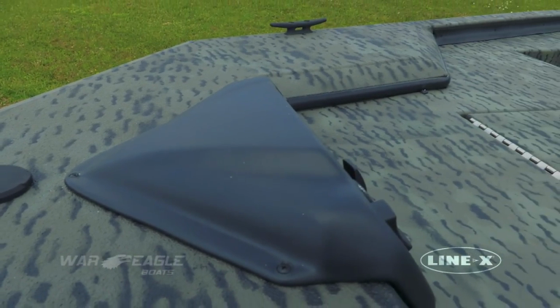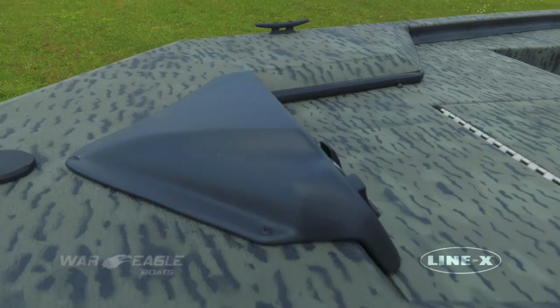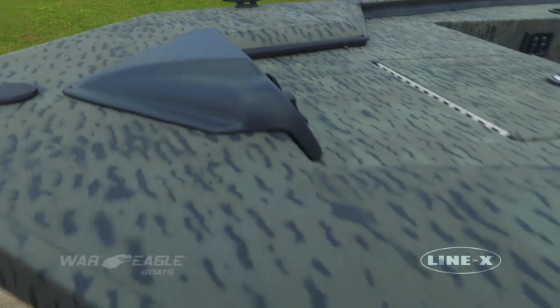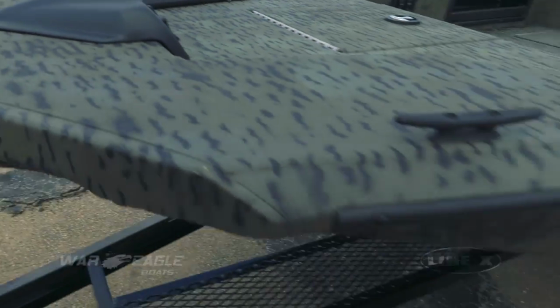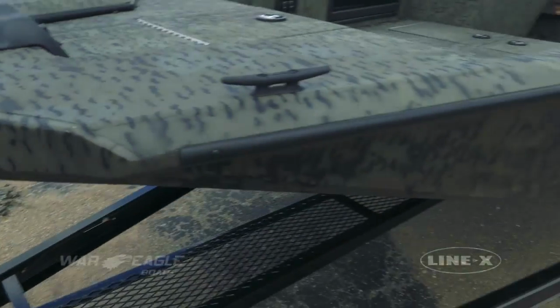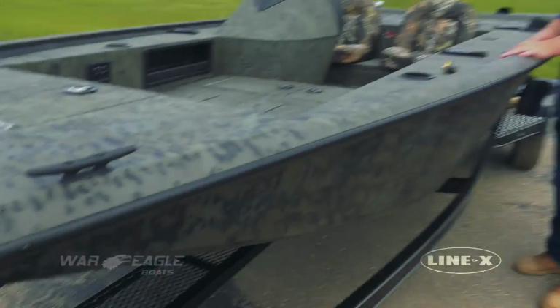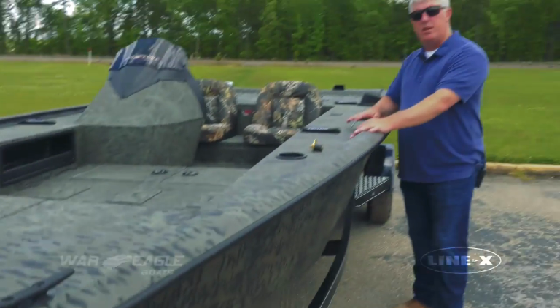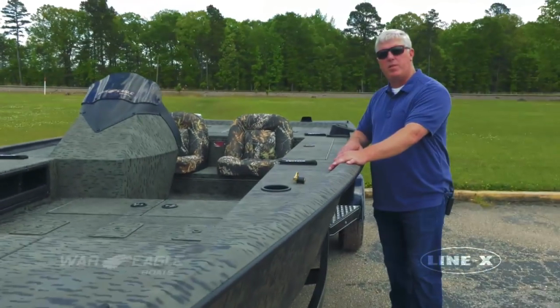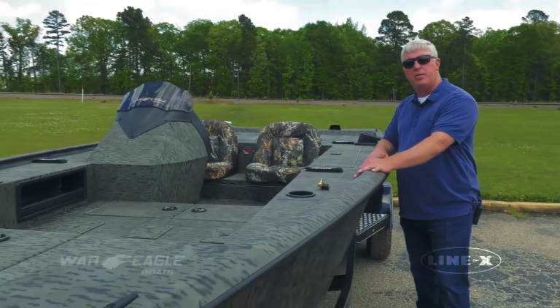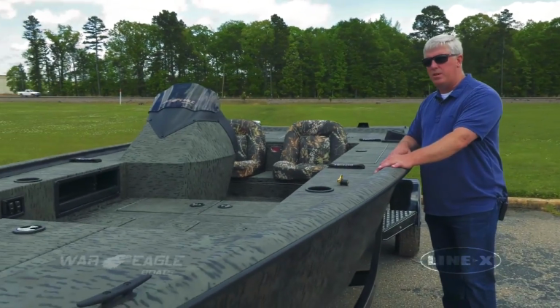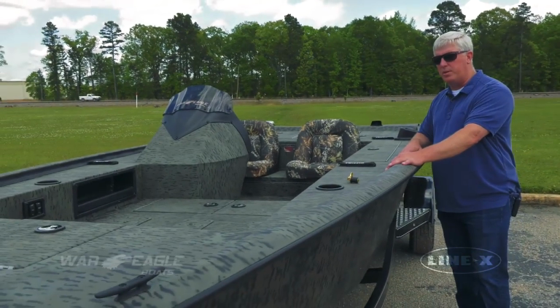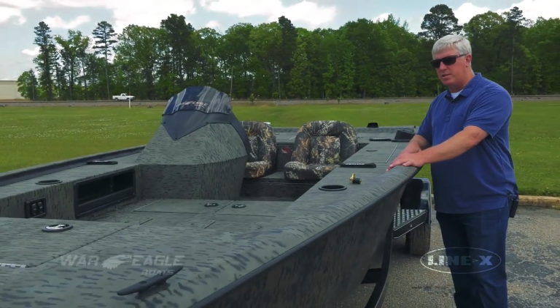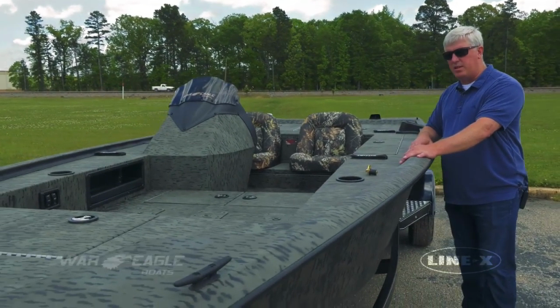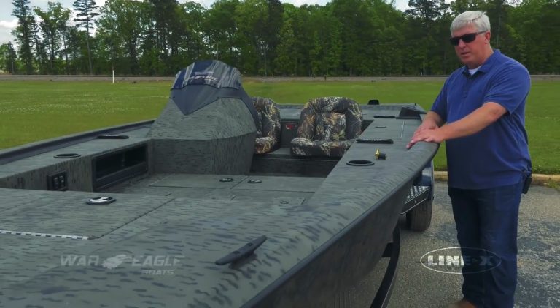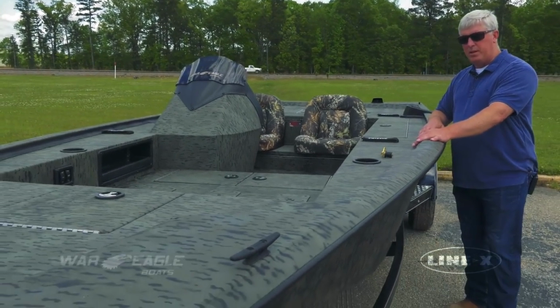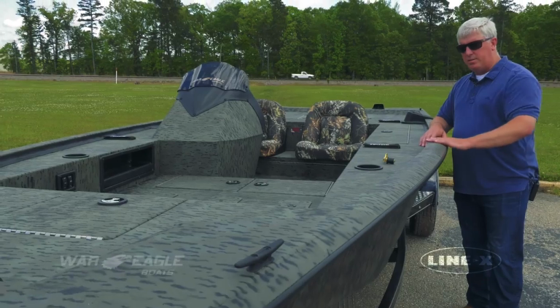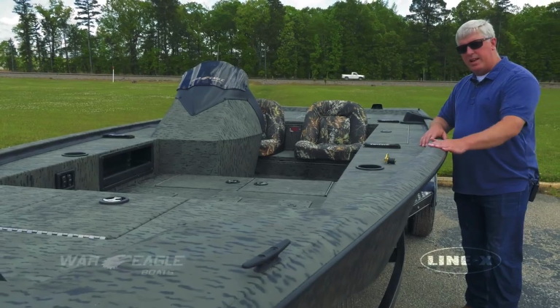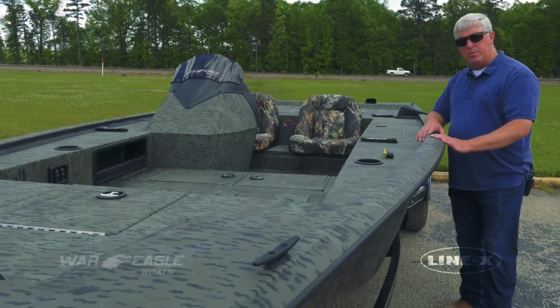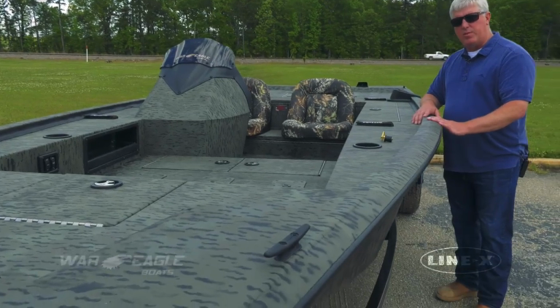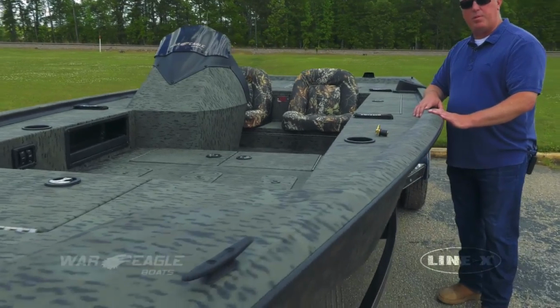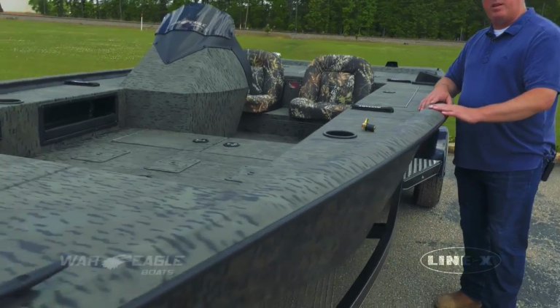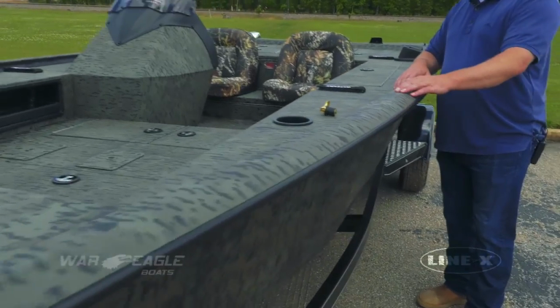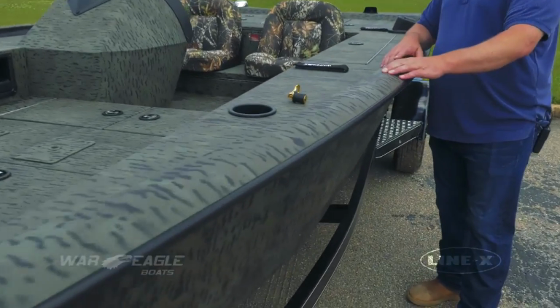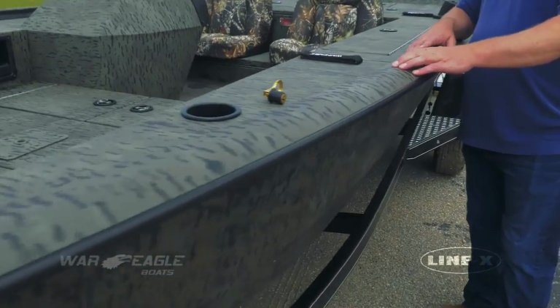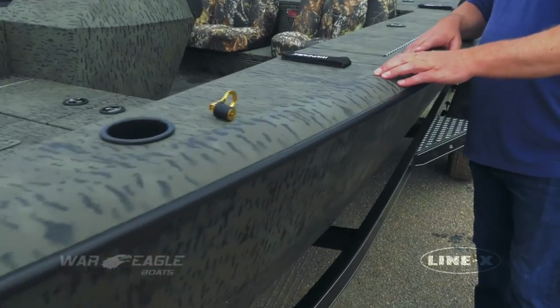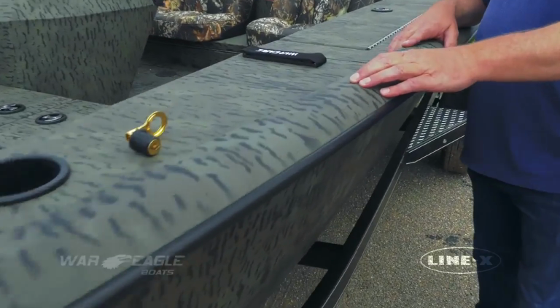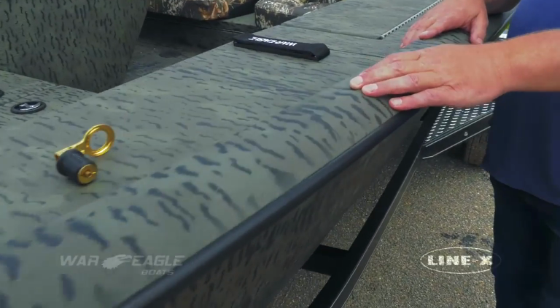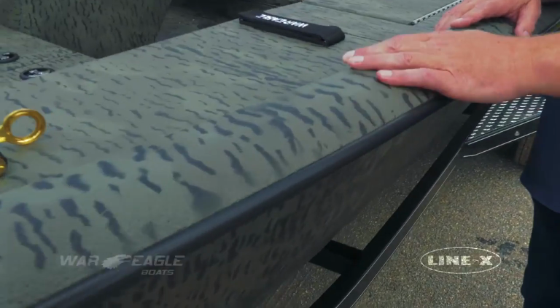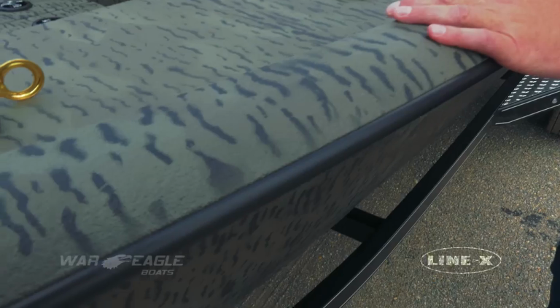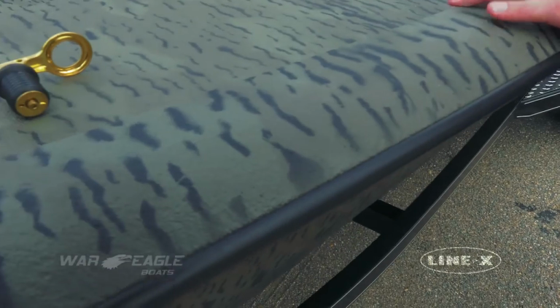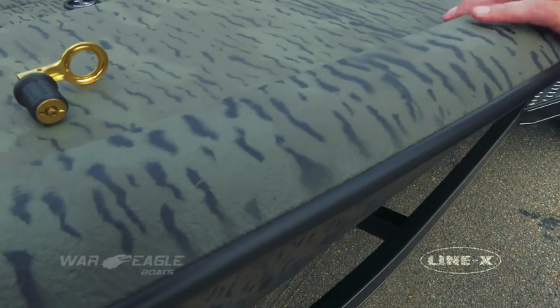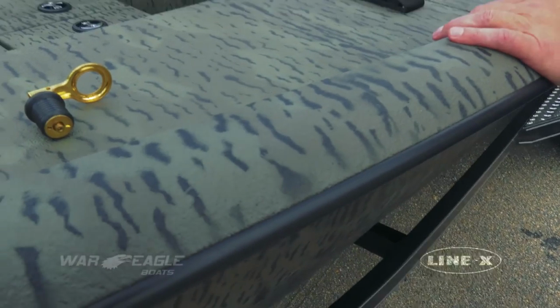Then he'll turn to duck hunting if he's running the river a pretty good distance. The Line-X that we've got on the cap rail here gives us a good non-skid surface as he's stepping in and out of the boat on the dock.